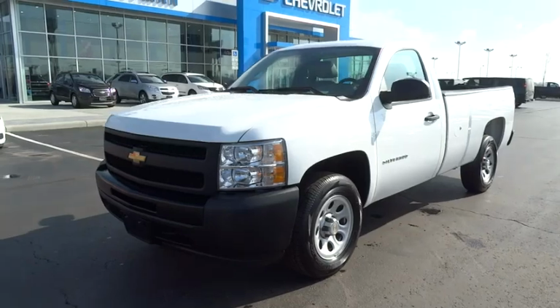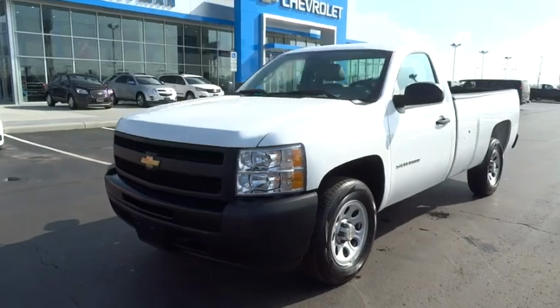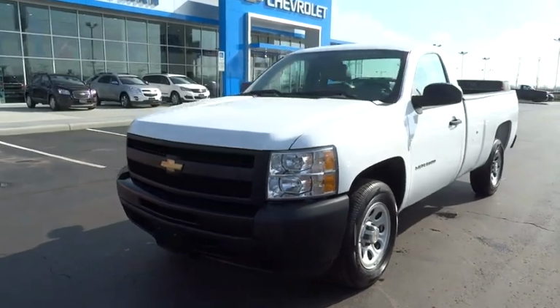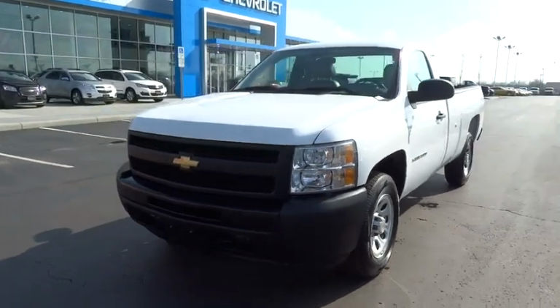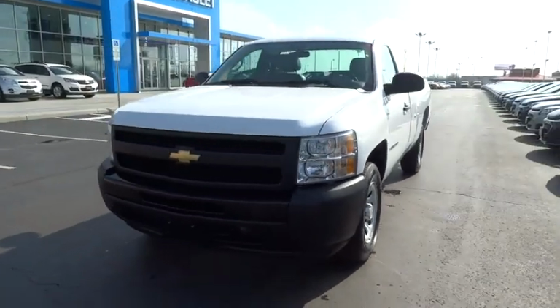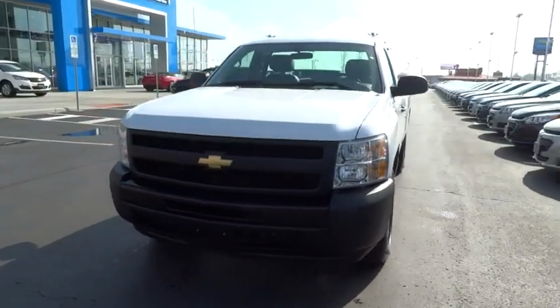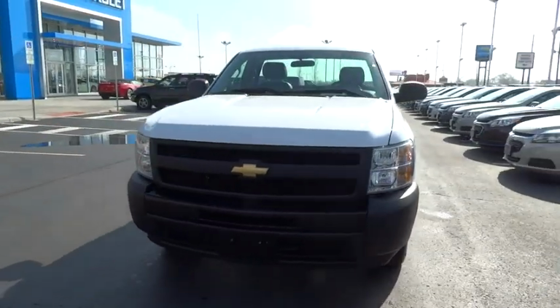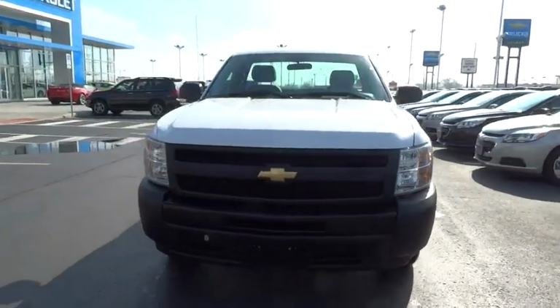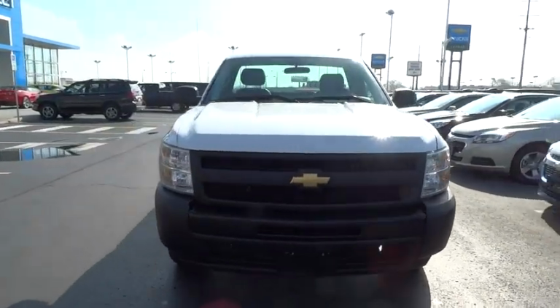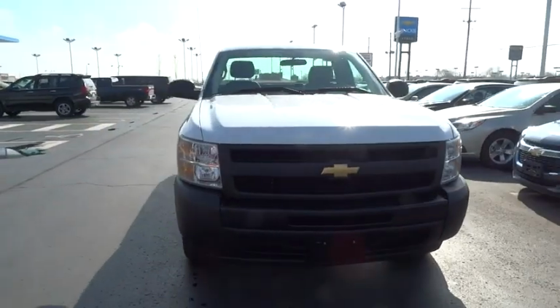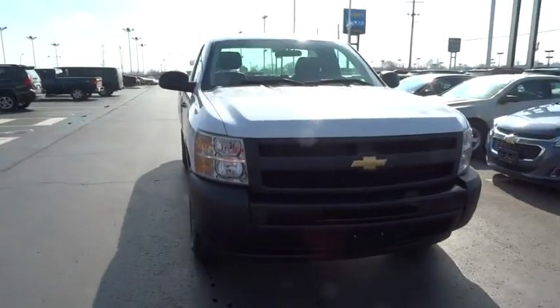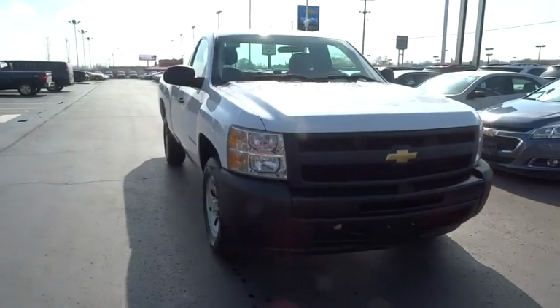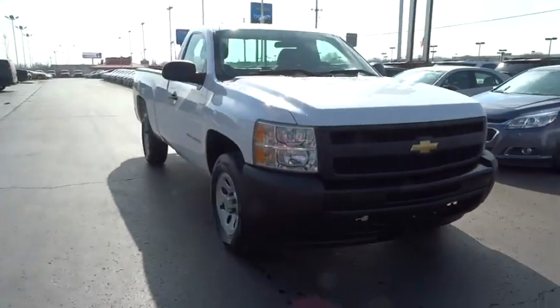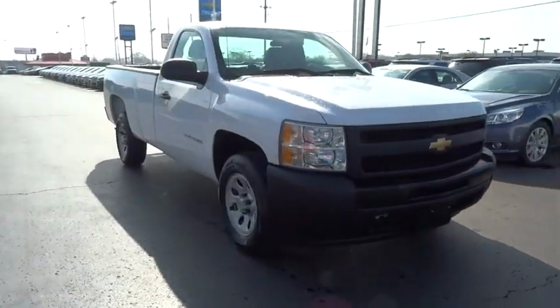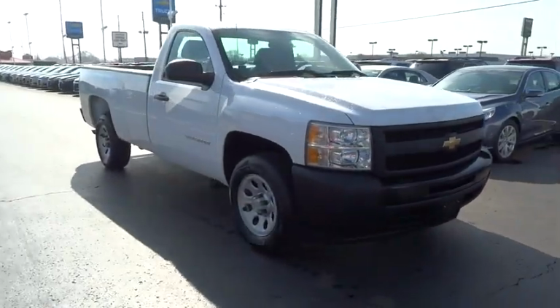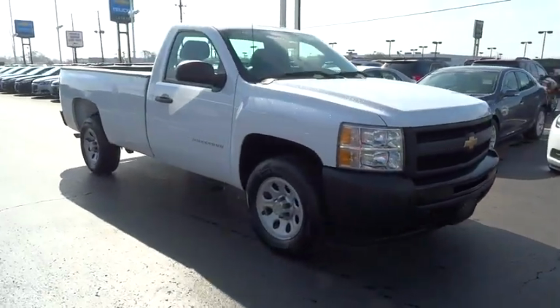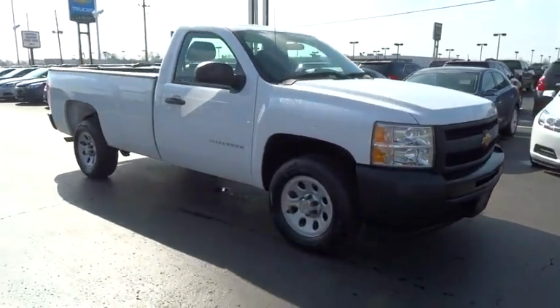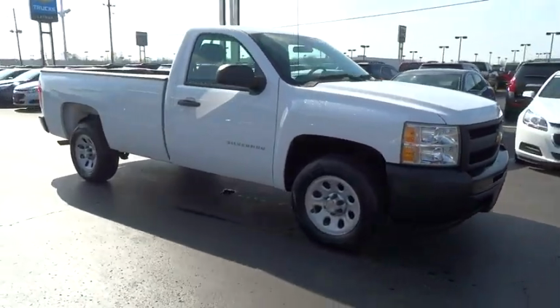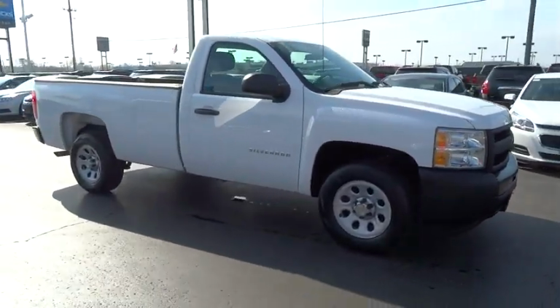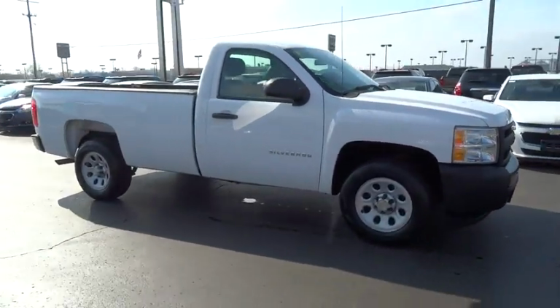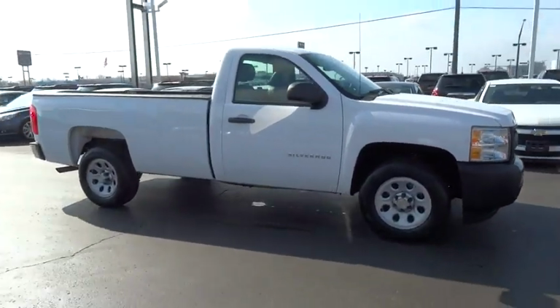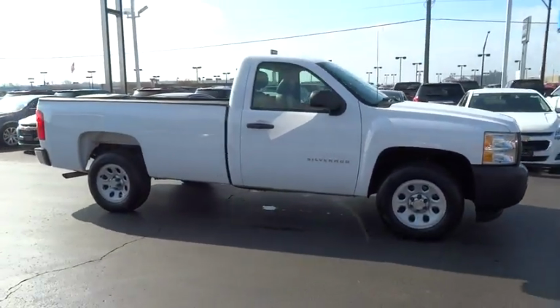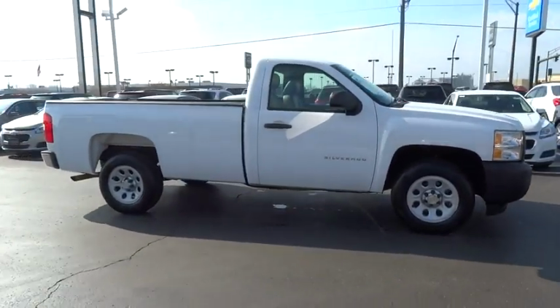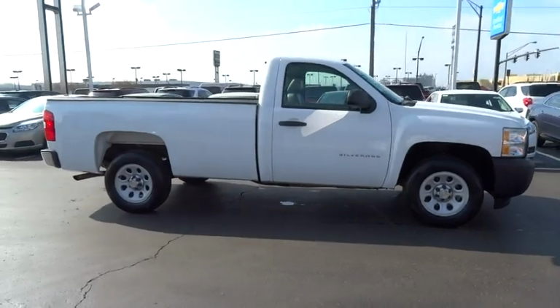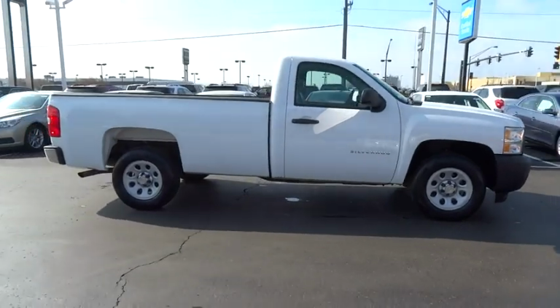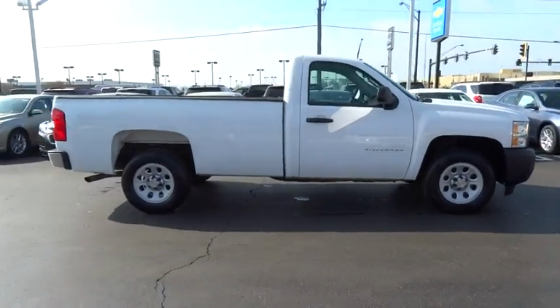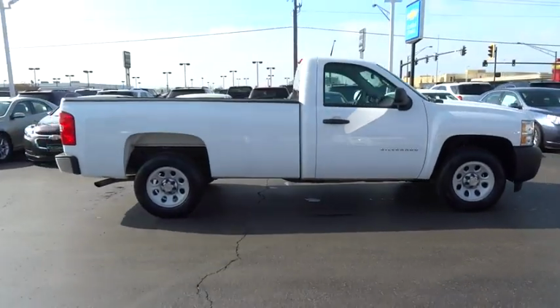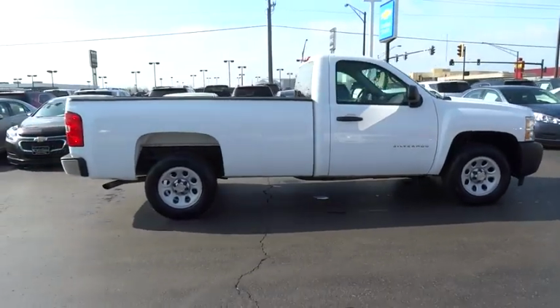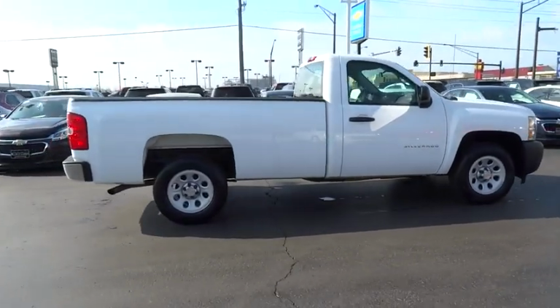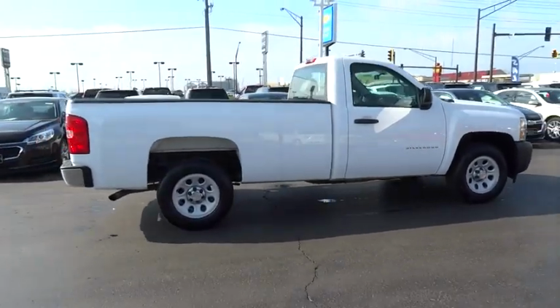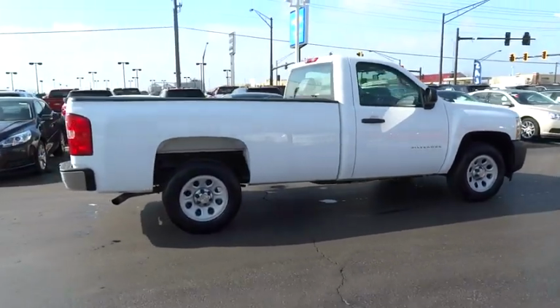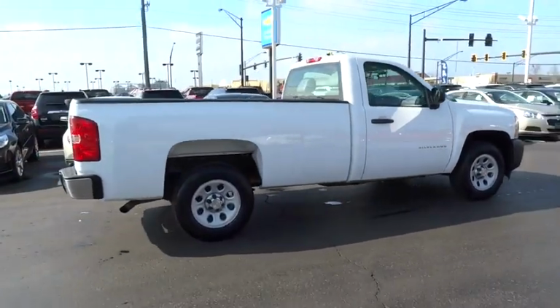2010 Silverado 1500. The Chevy Silverado 1500 has the lowest cost of ownership of any full-size pickup and is priced below $15,000. This vehicle has less than 95,000 miles.